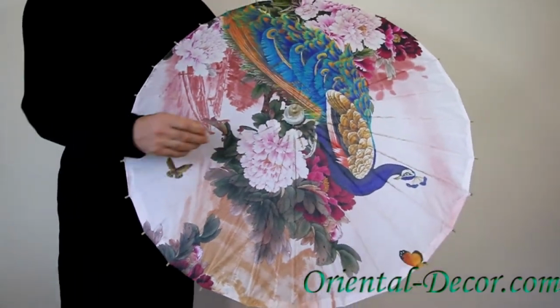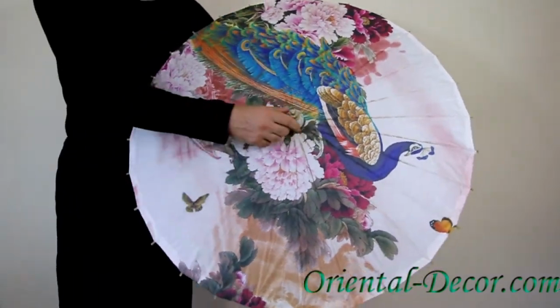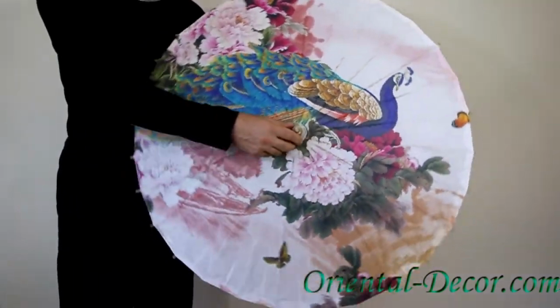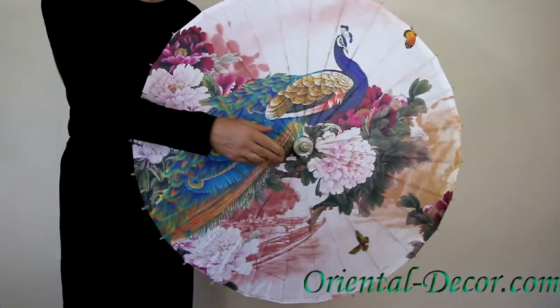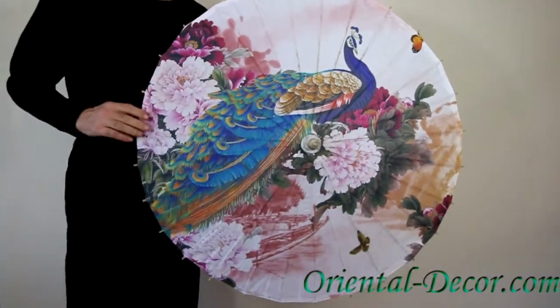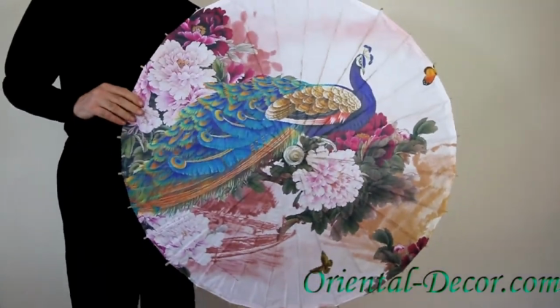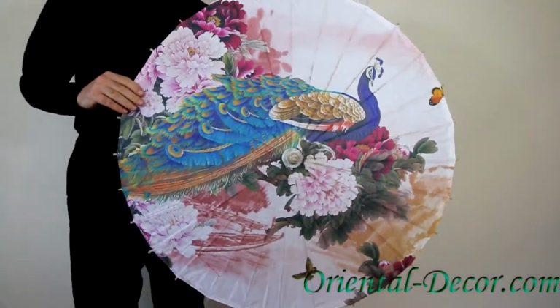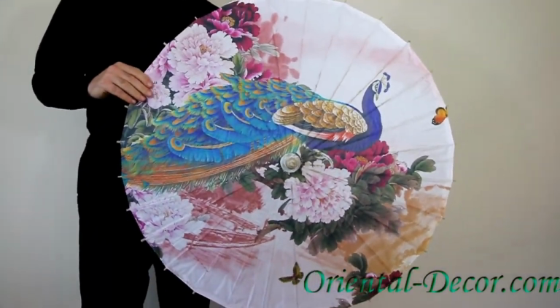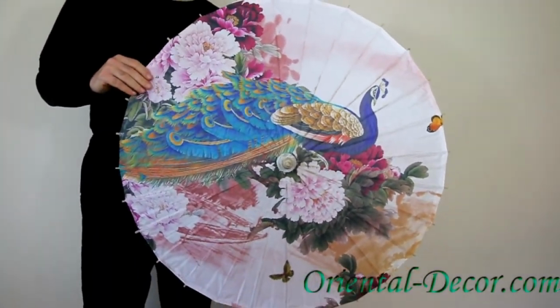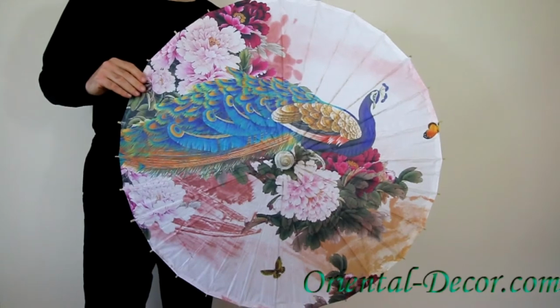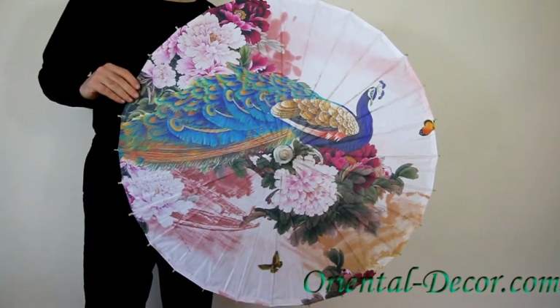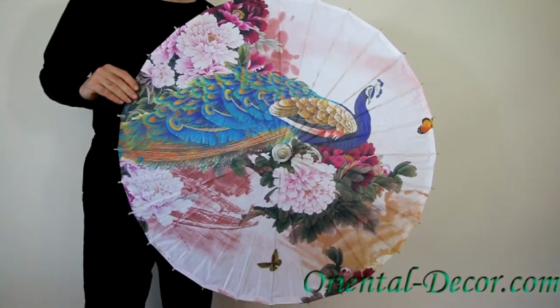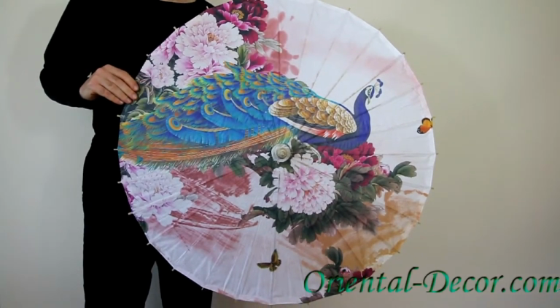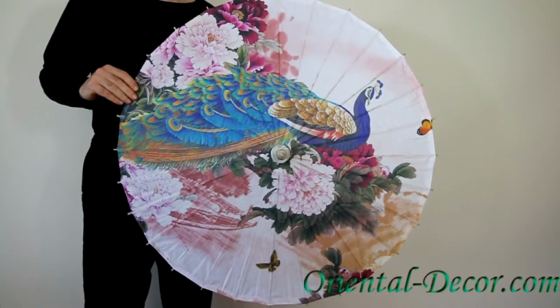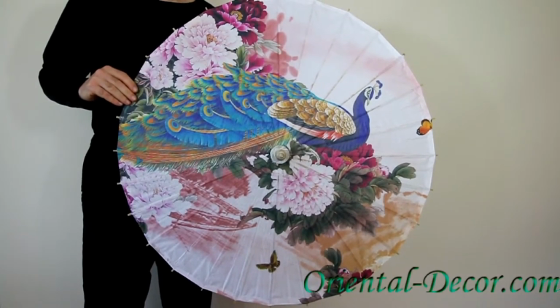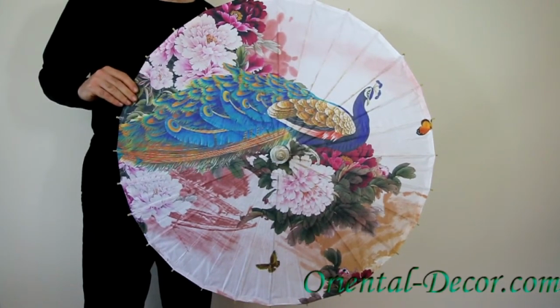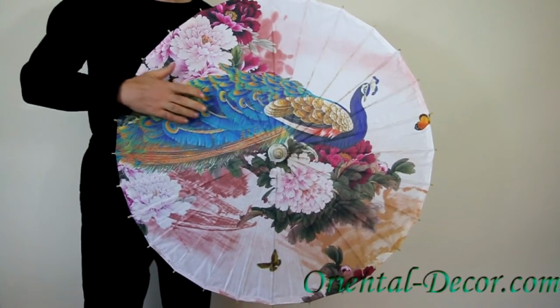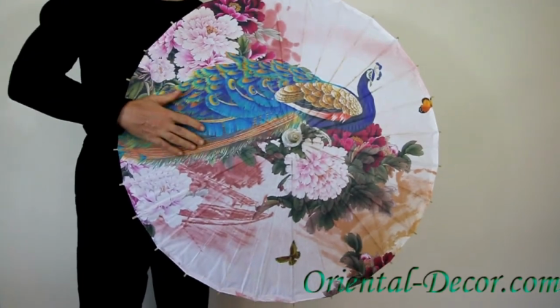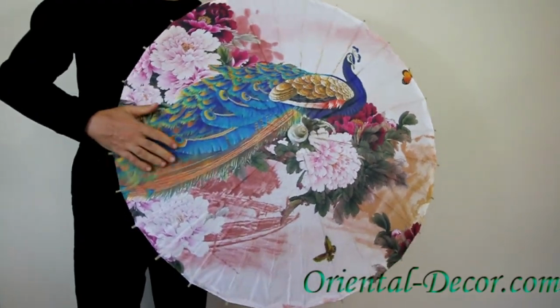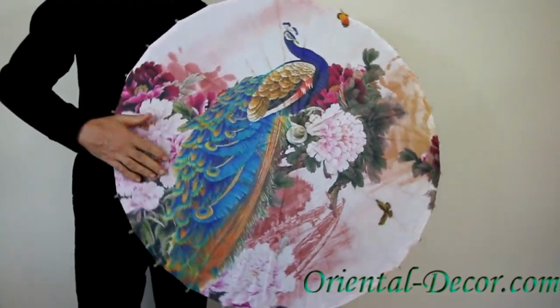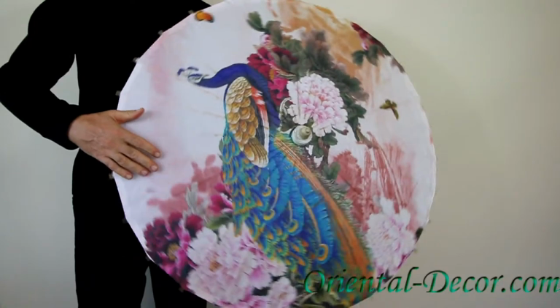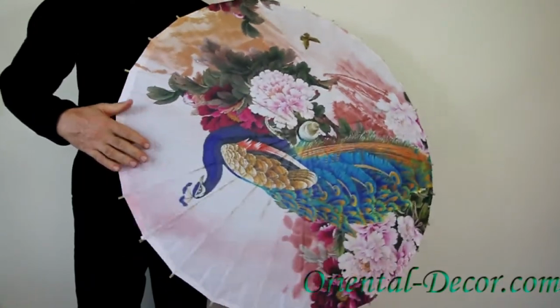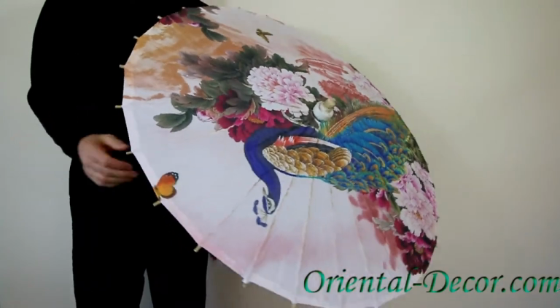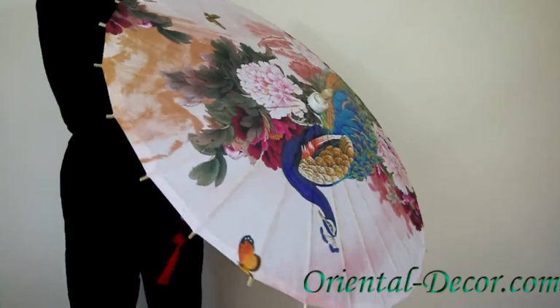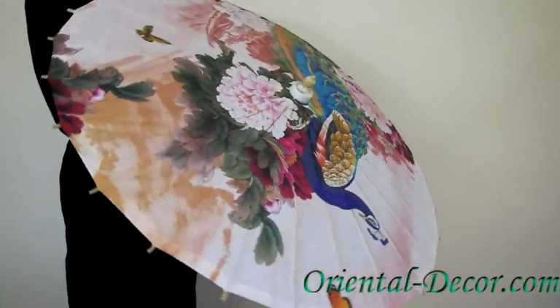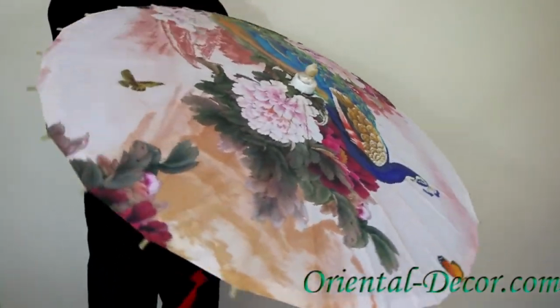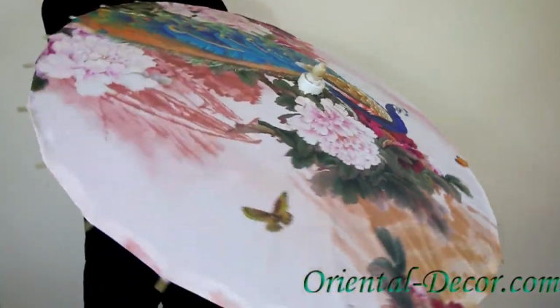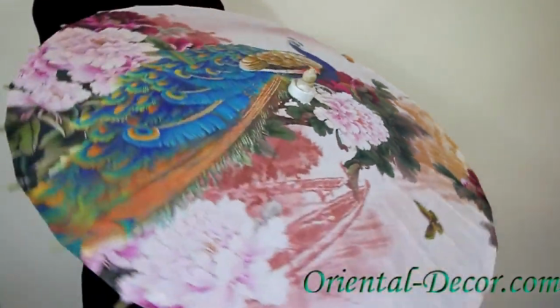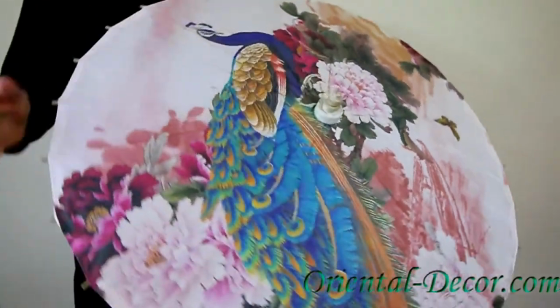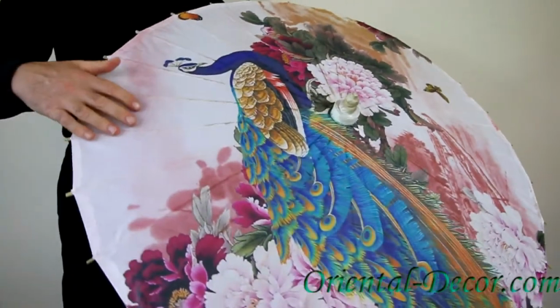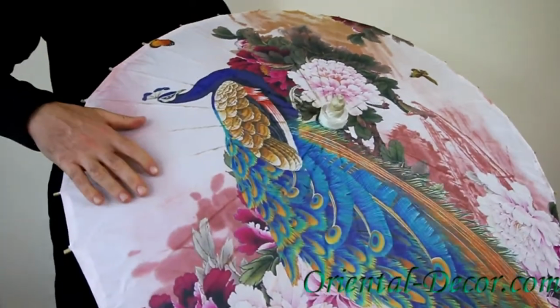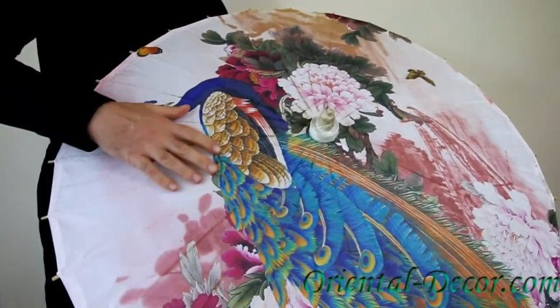It features a very dazzling design of a peacock with peony flowers, extremely colorful and vivid. This umbrella can be used for decoration inside, take it outside for protection against the sun, or use it in a performance.